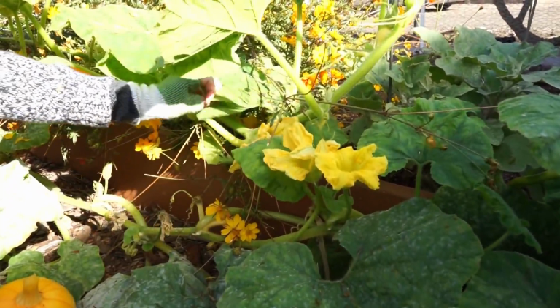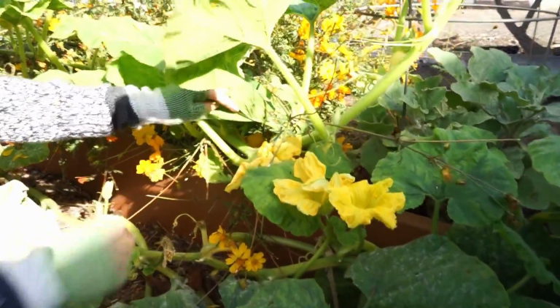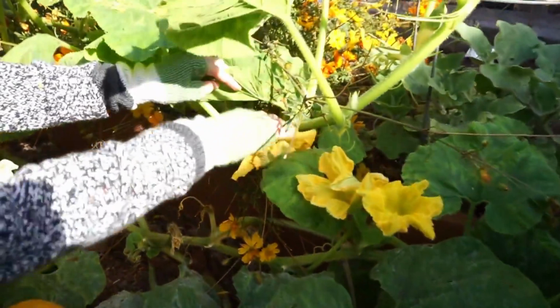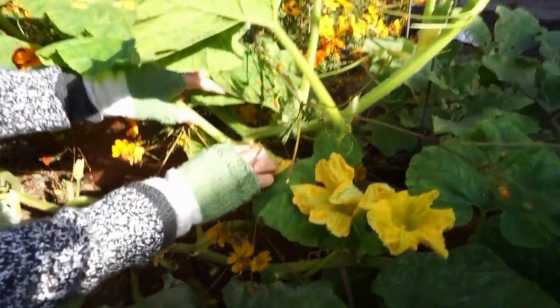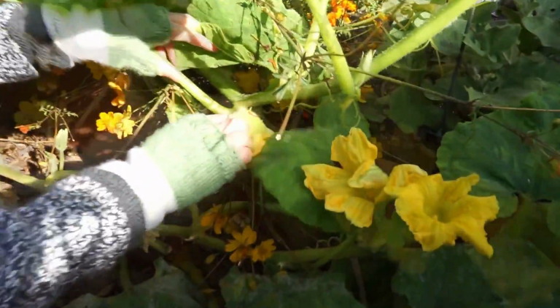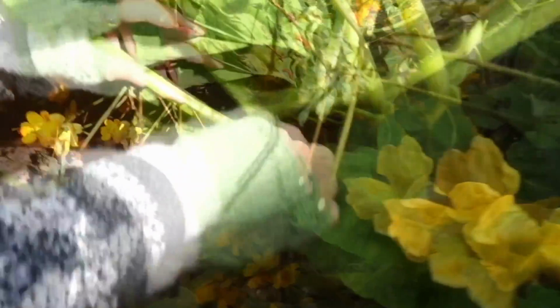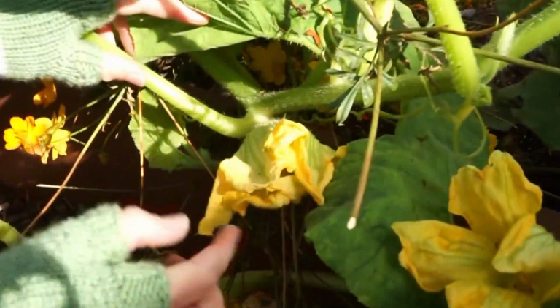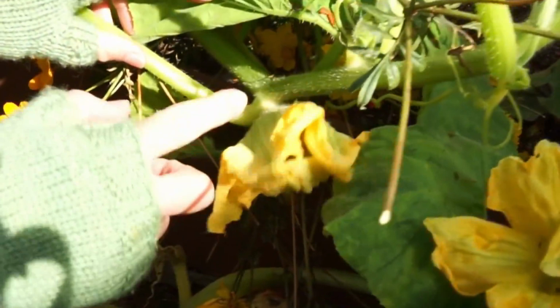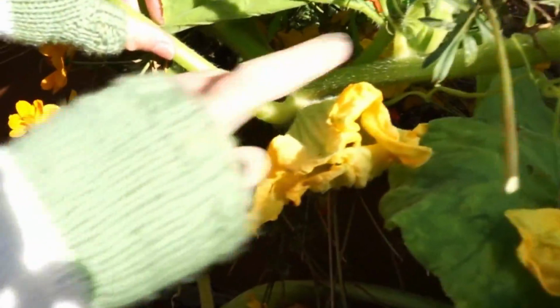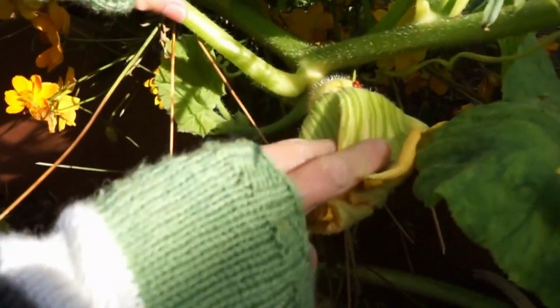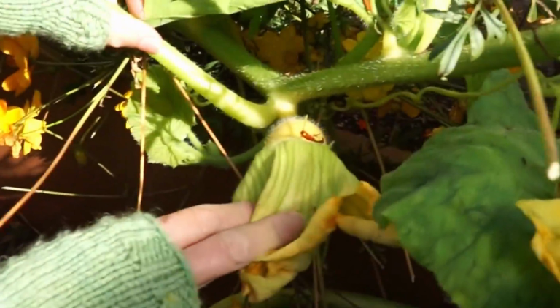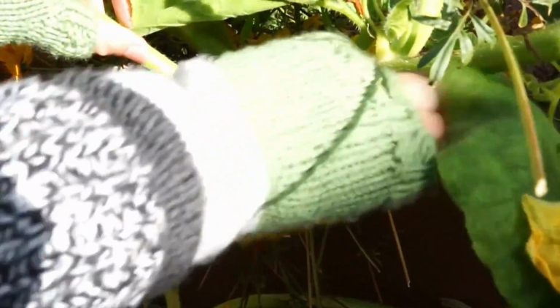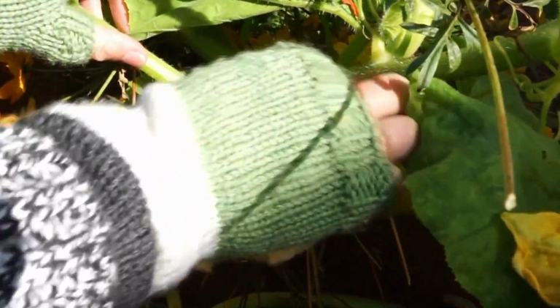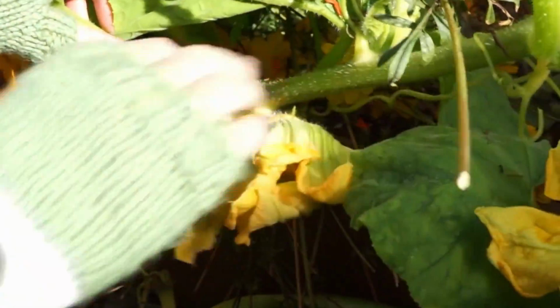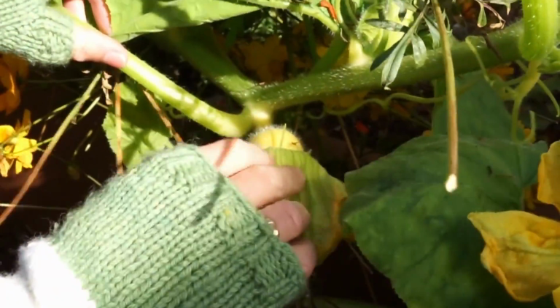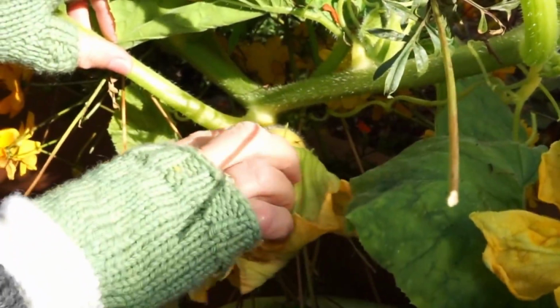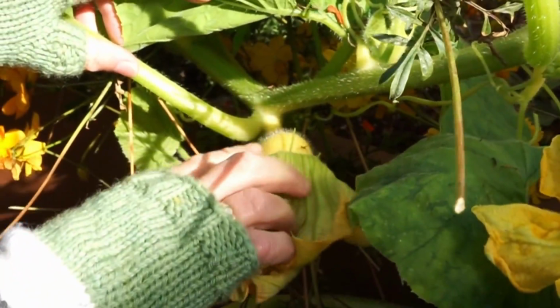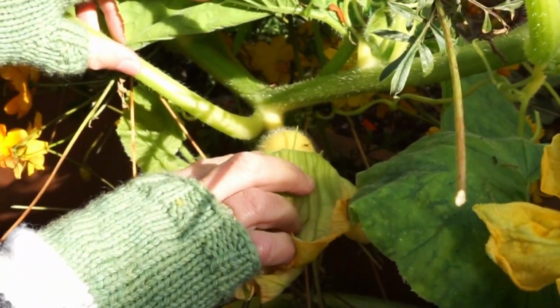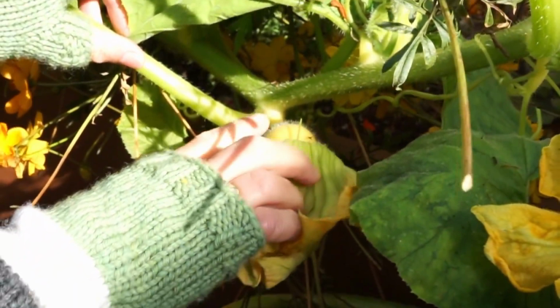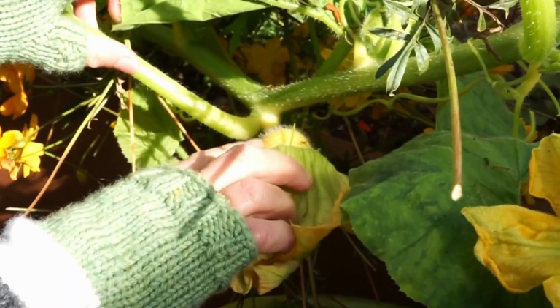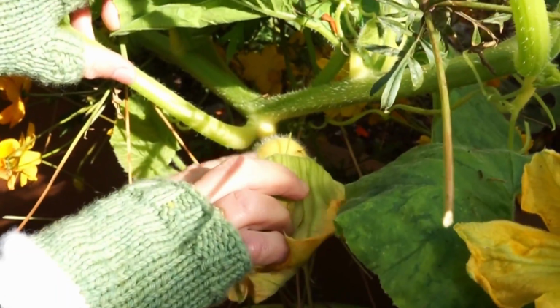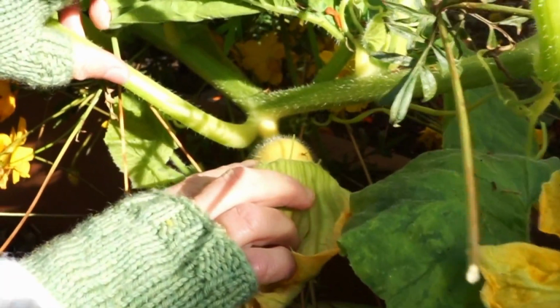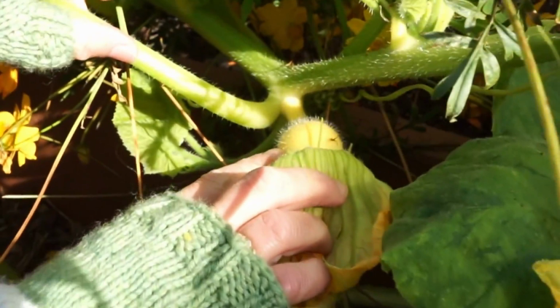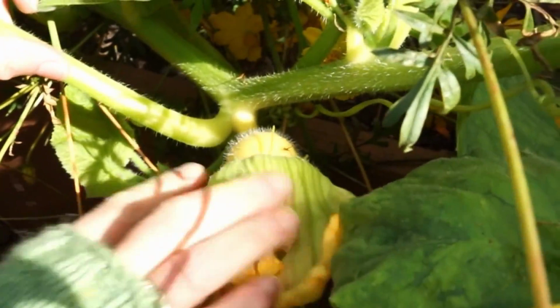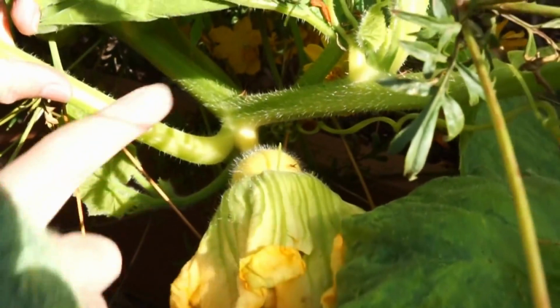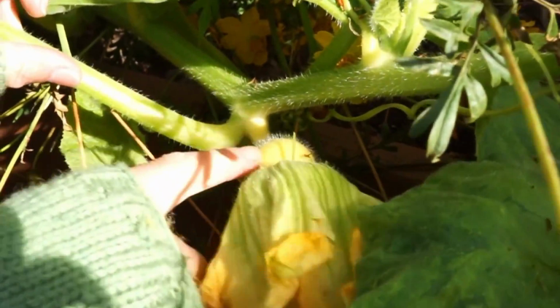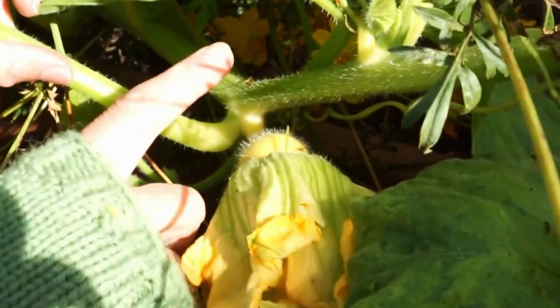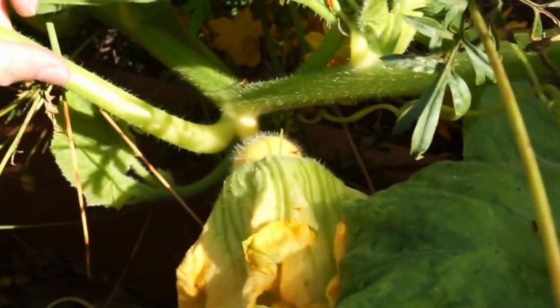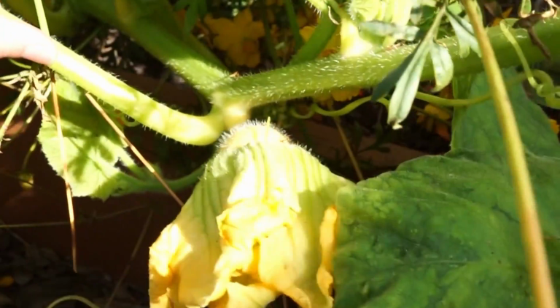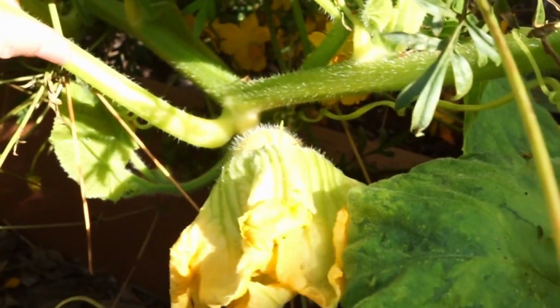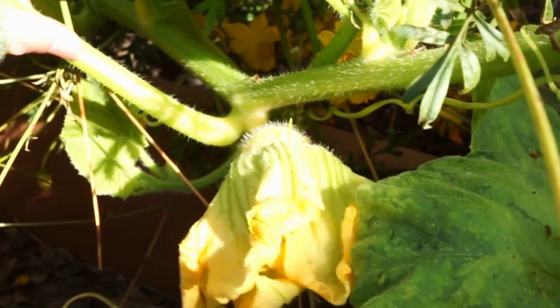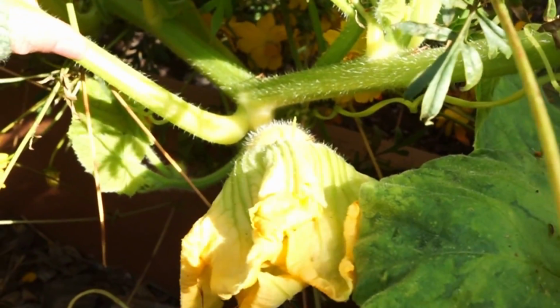So look at this one right here. See how this flower has the little nub right there at its base? That is the pumpkin that's just starting to grow. That one is a female flower, or a girl flower.